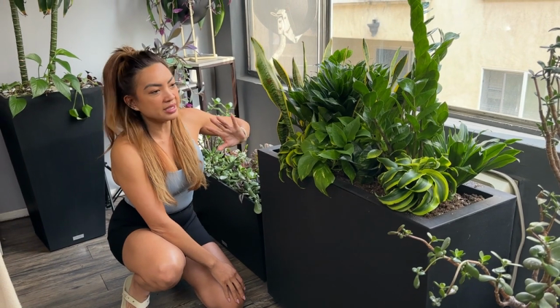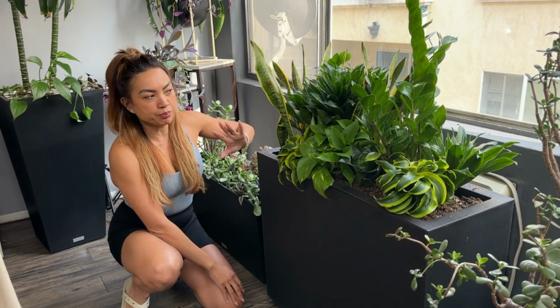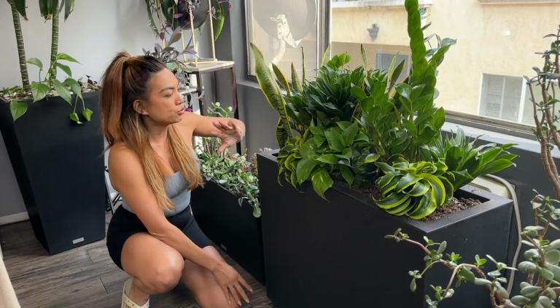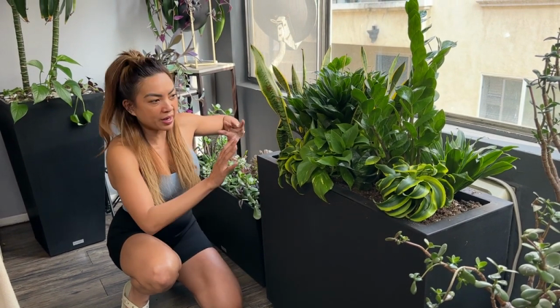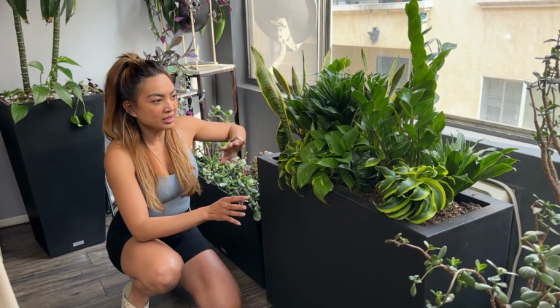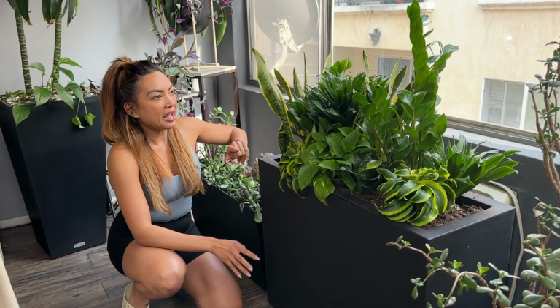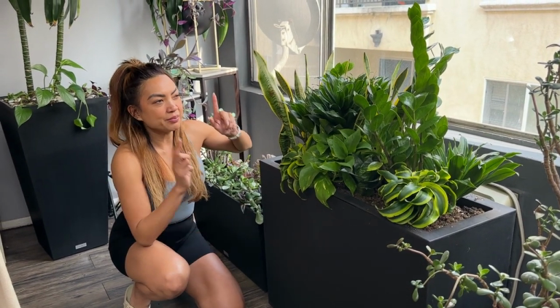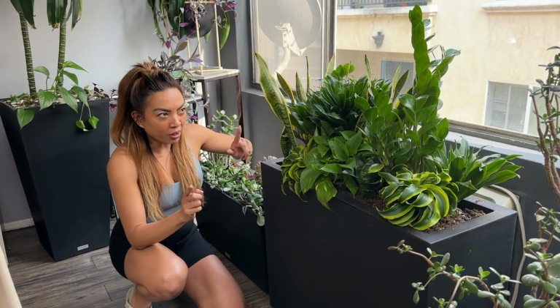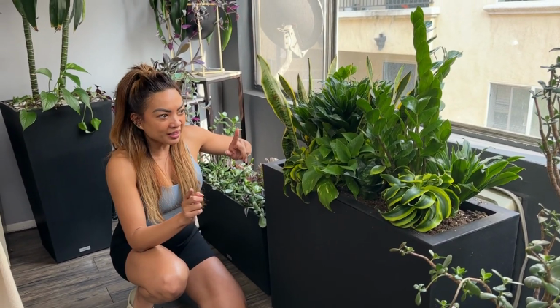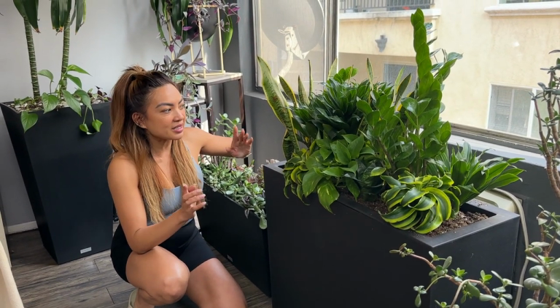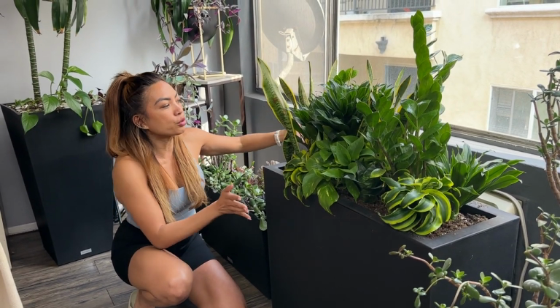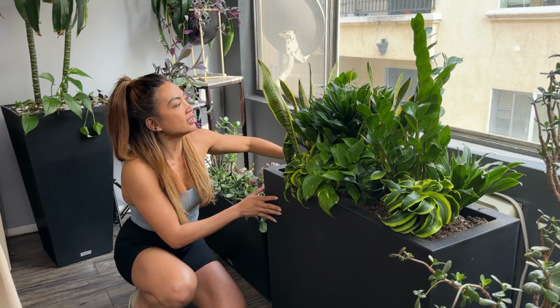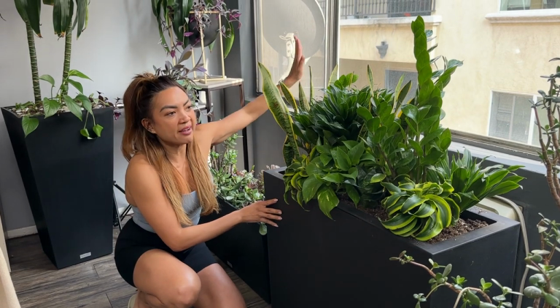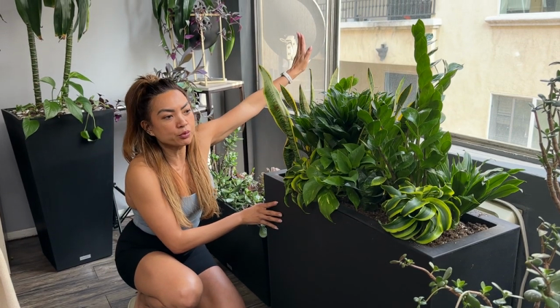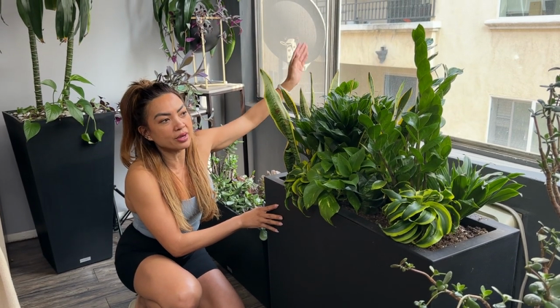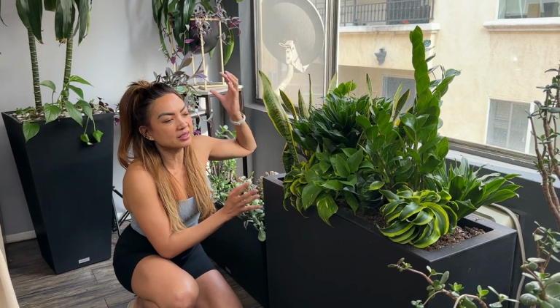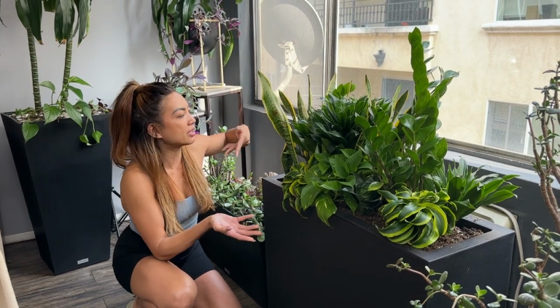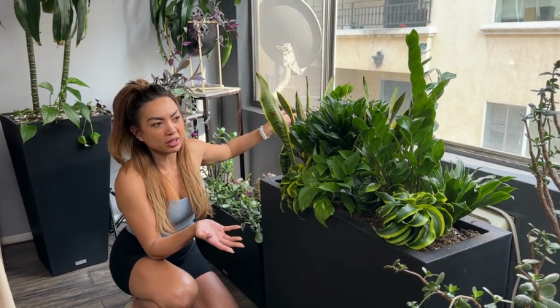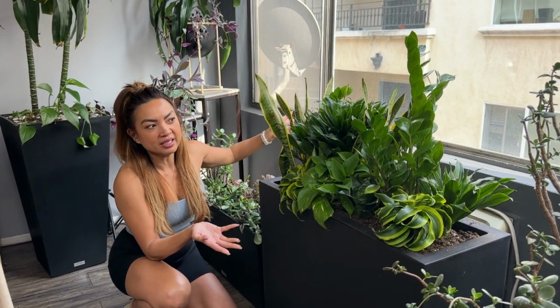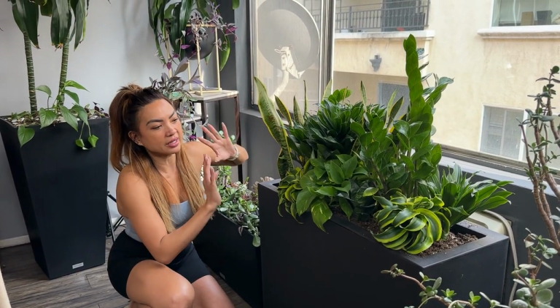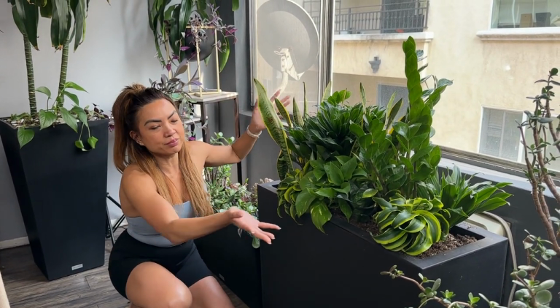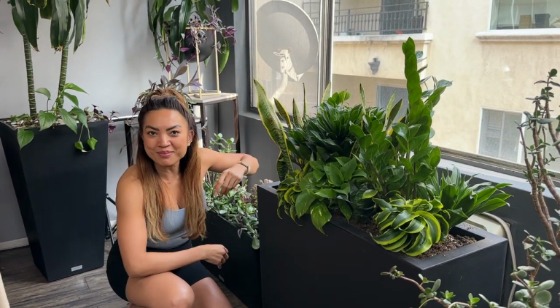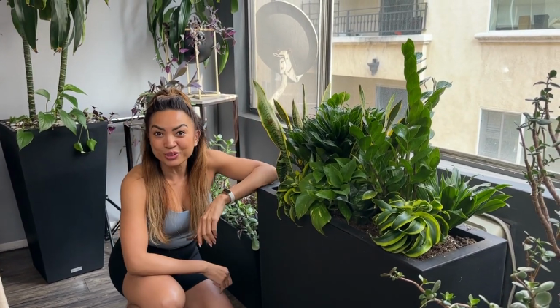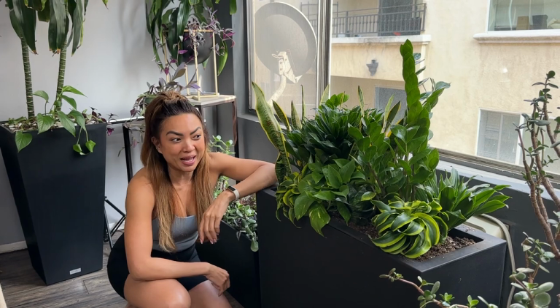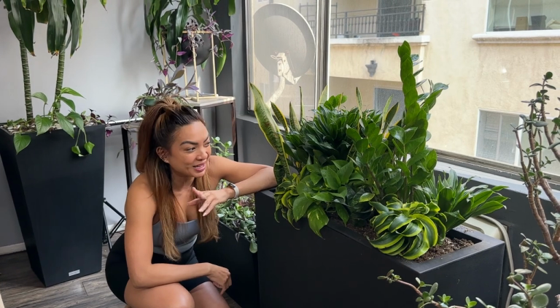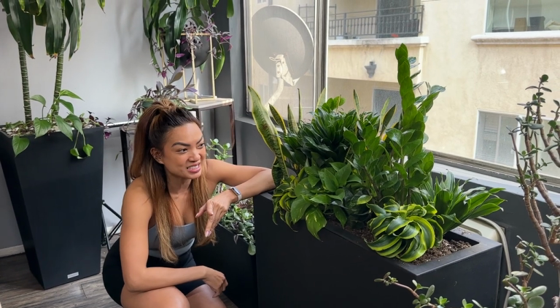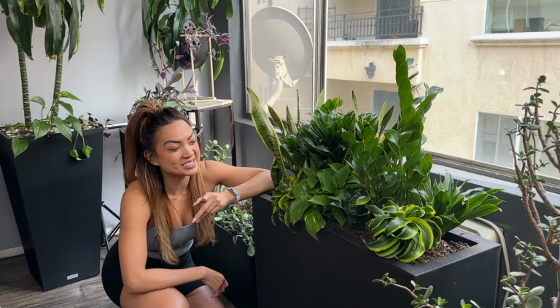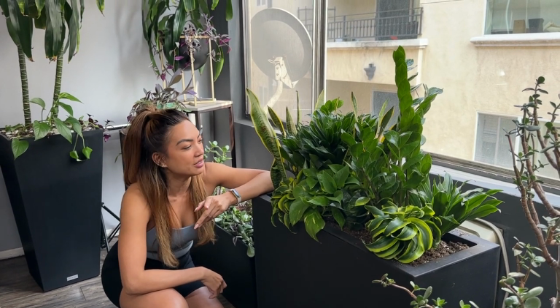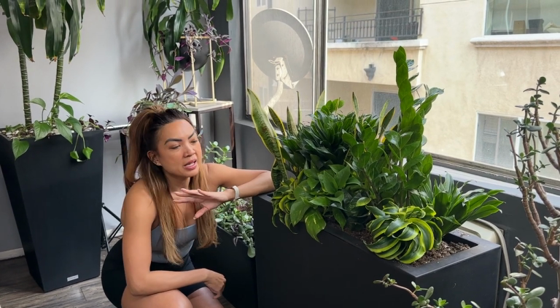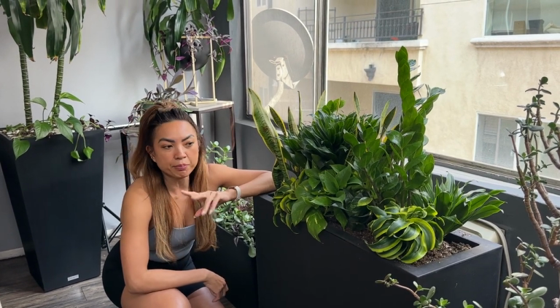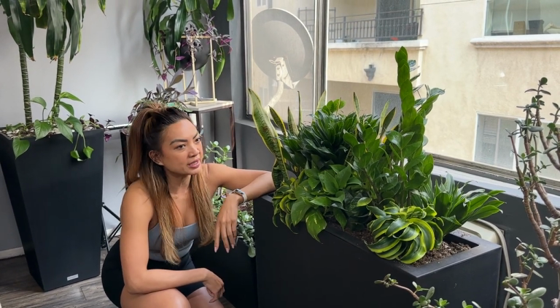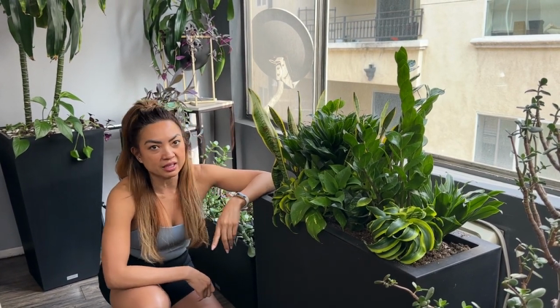I can easily move it around and in my apartment, it's a great thing to have by the window. I literally don't have a balcony, so I kind of made my own little balcony experience here. It's perfect. I love it.